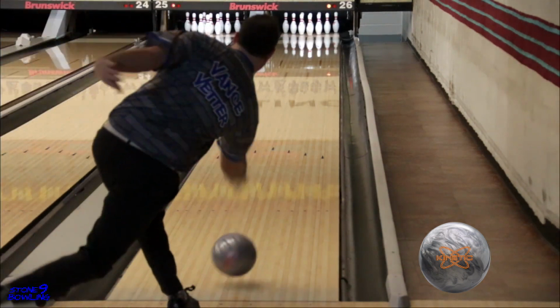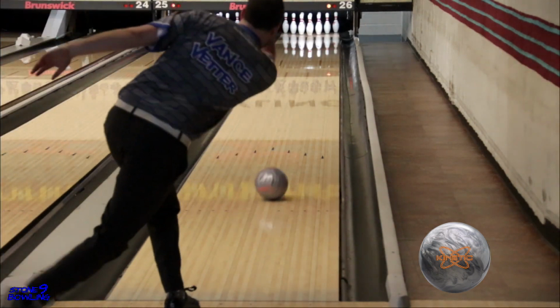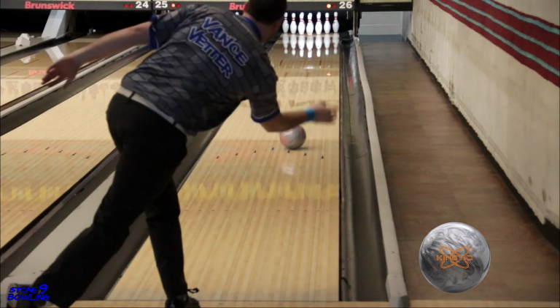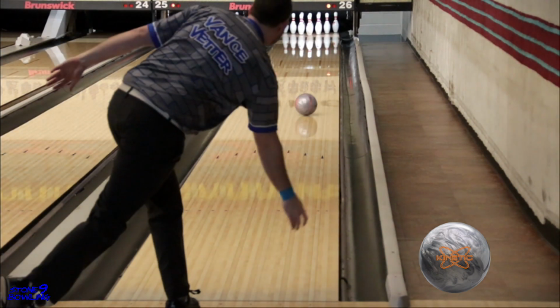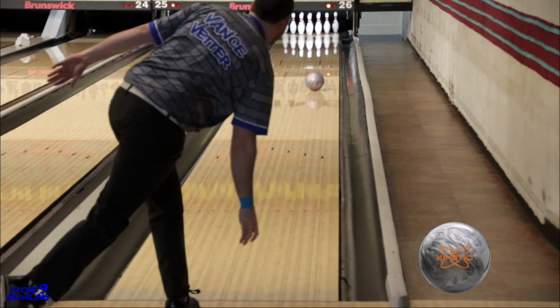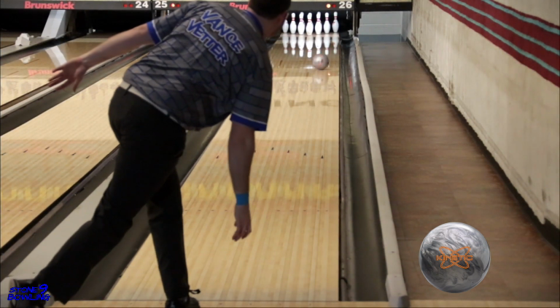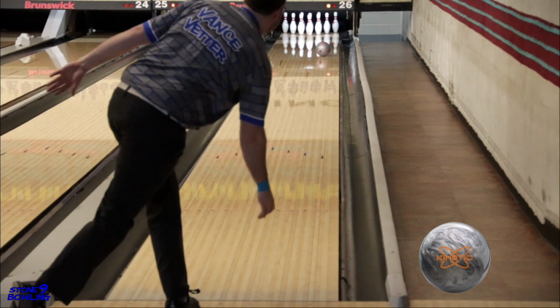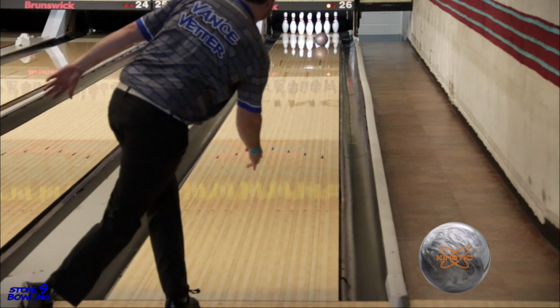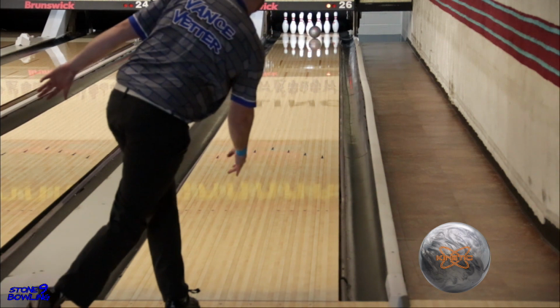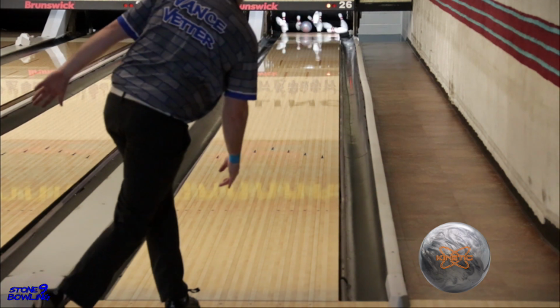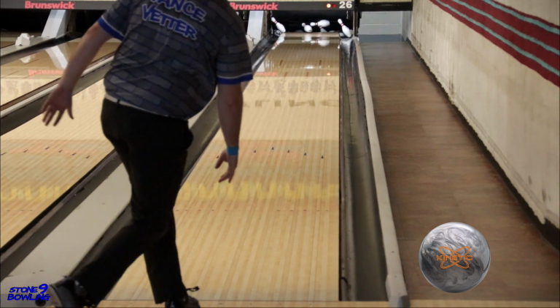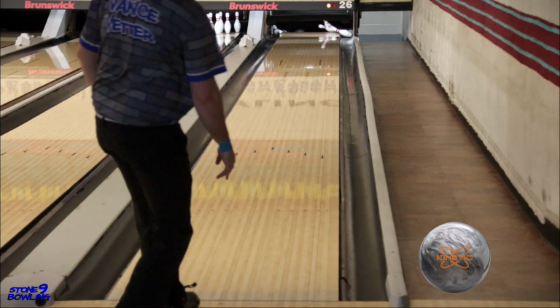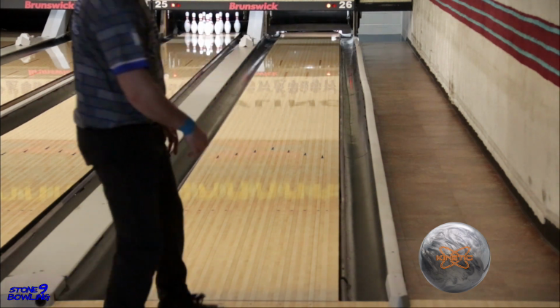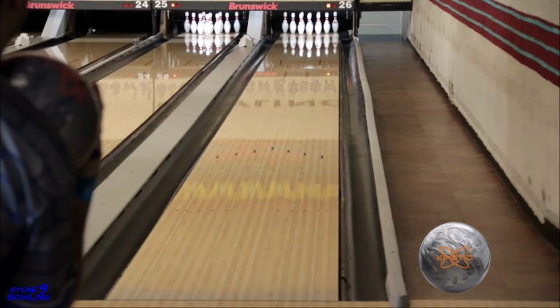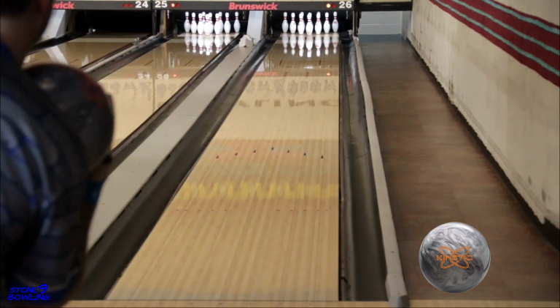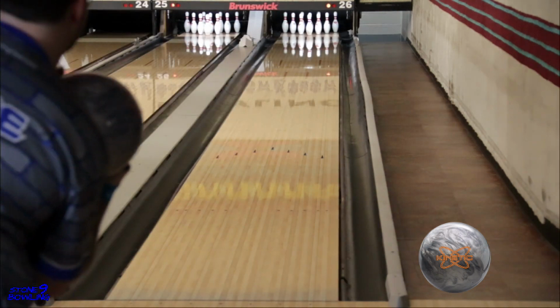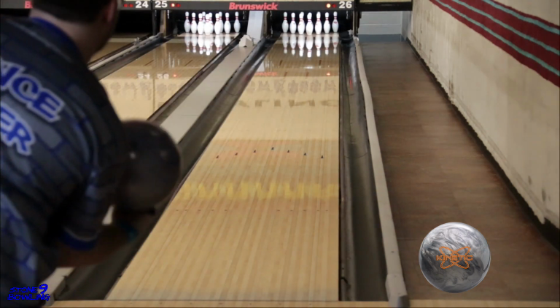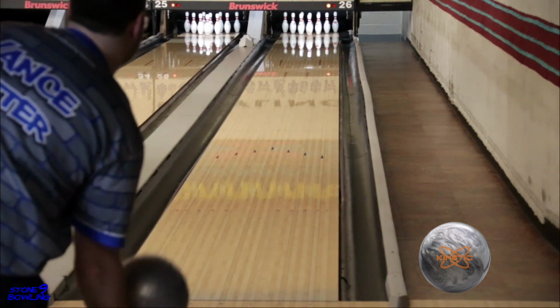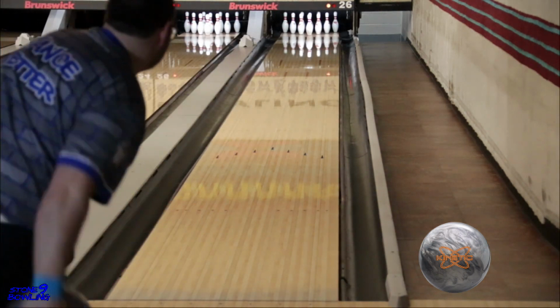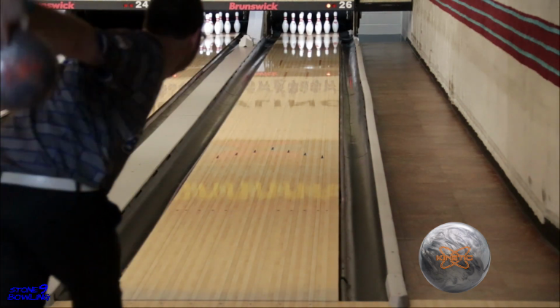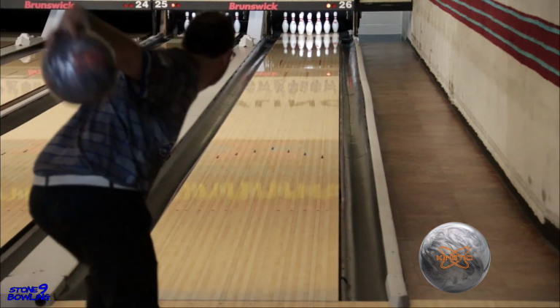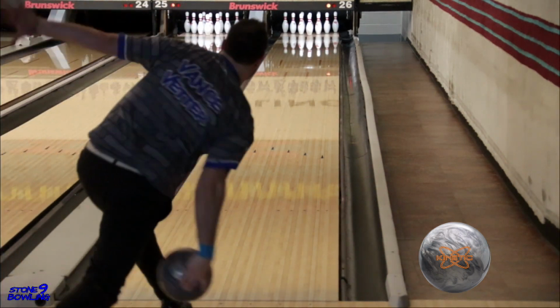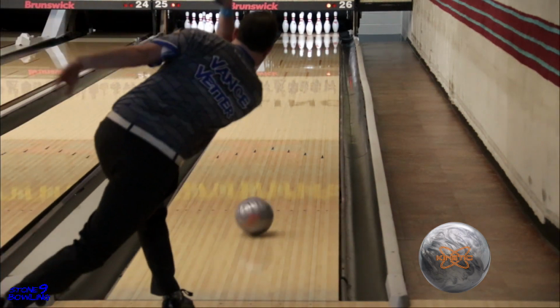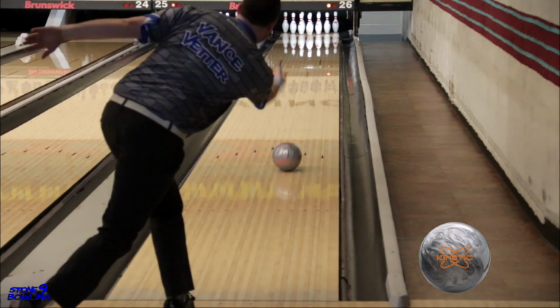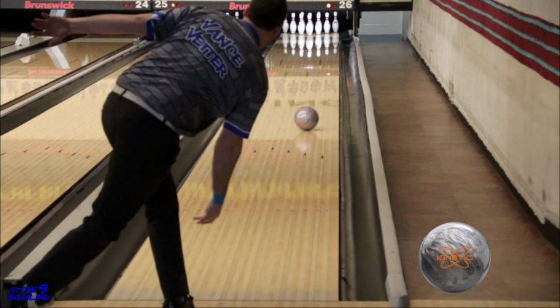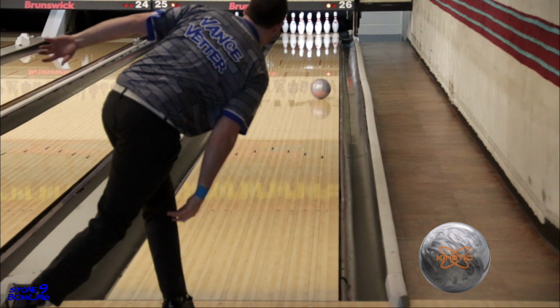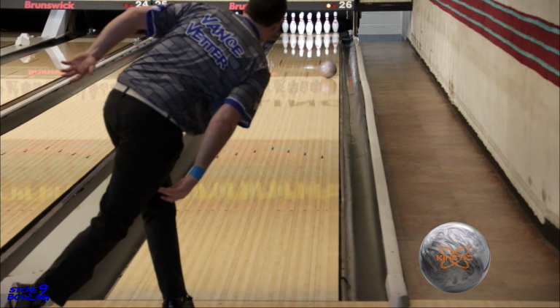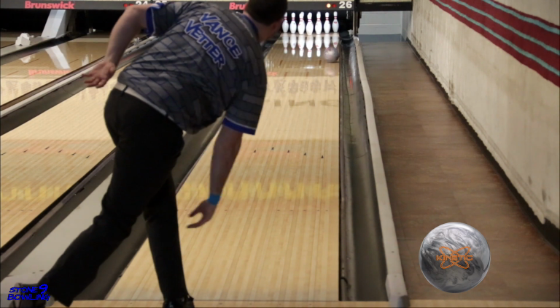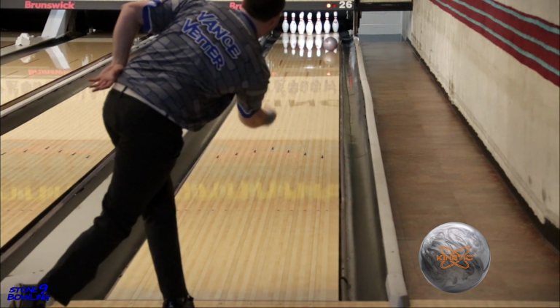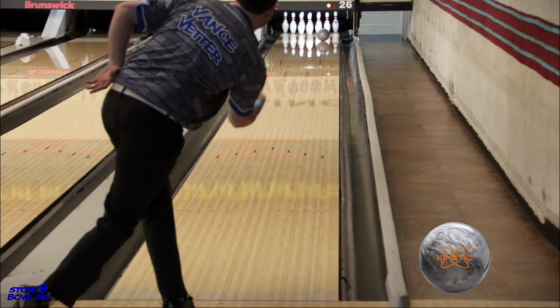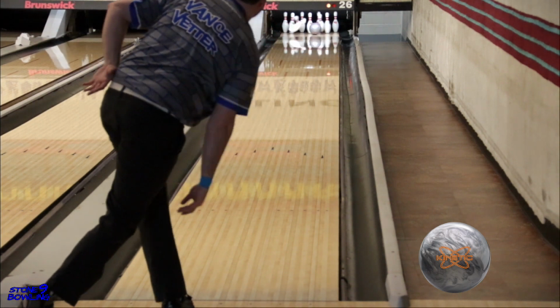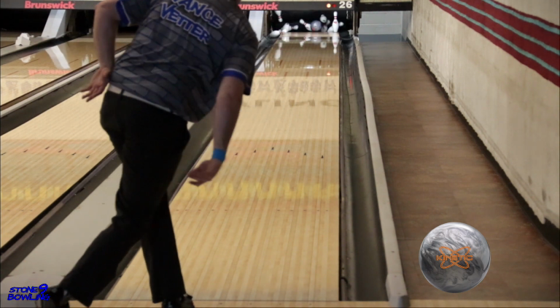This ball reminded us of the original Kinetic Pearl, which was a very popular ball. So if you have a worn-out Kinetic Pearl and are looking to replace it, go get yourself a Platinum — you won't be disappointed.